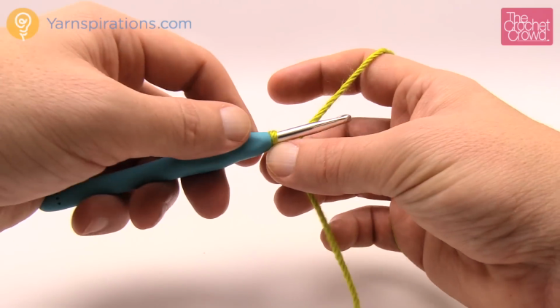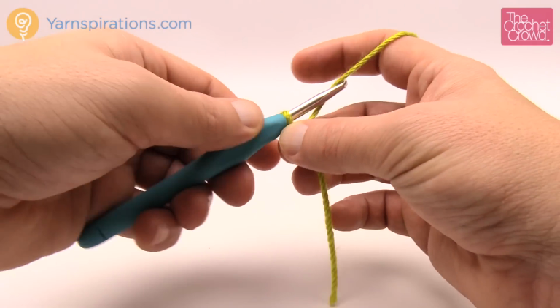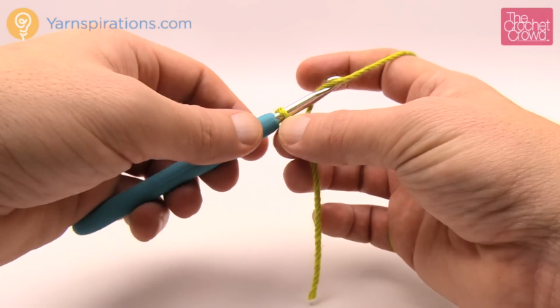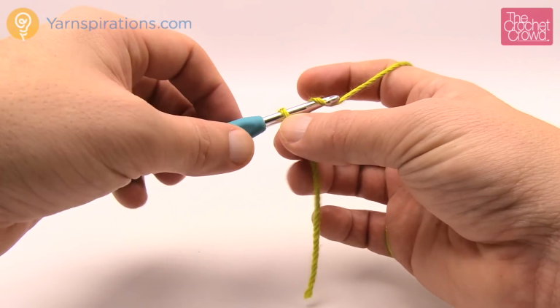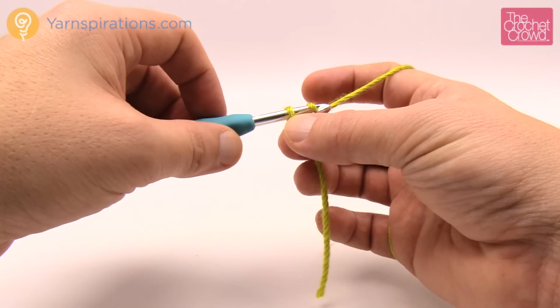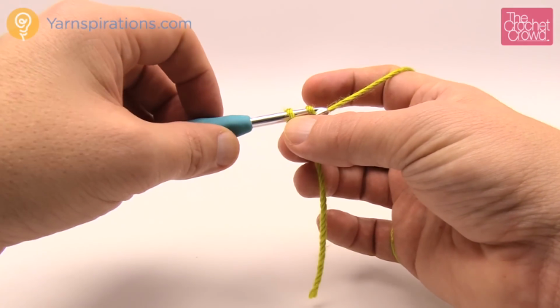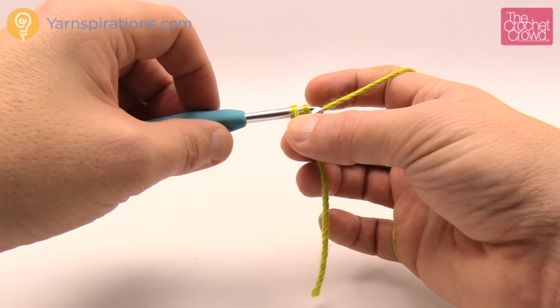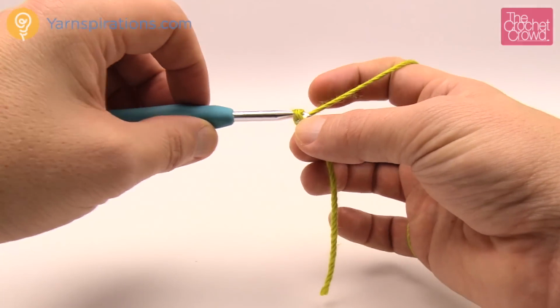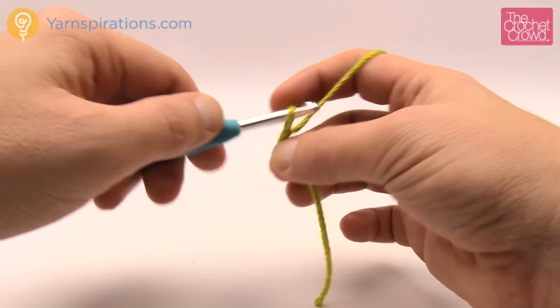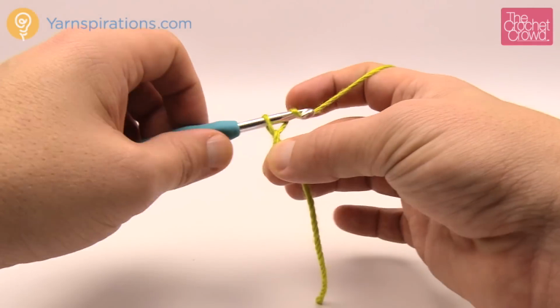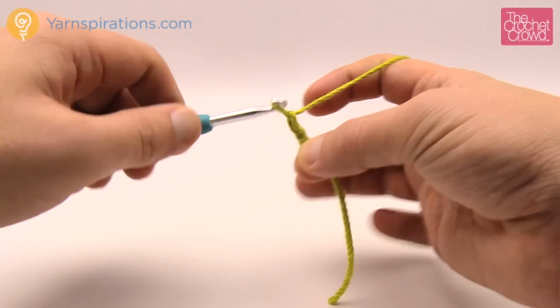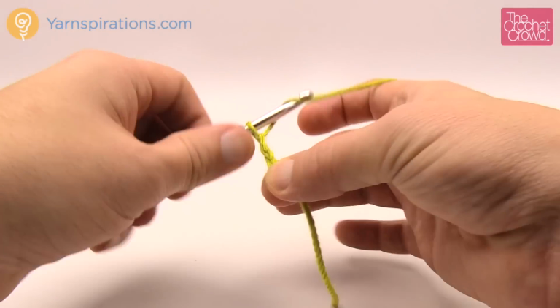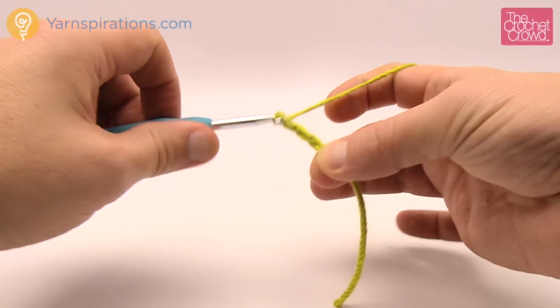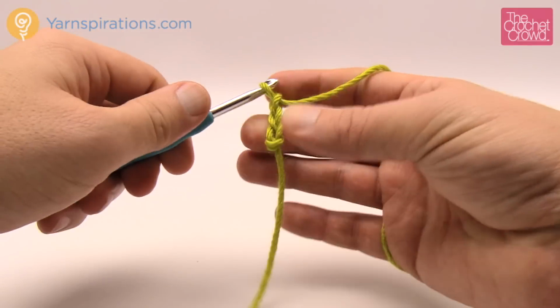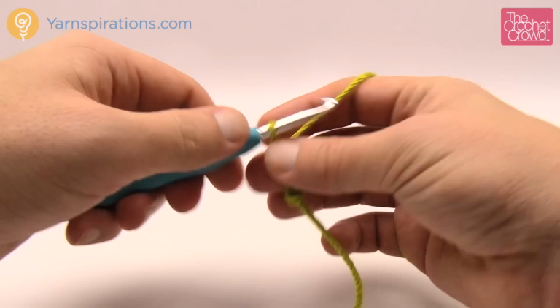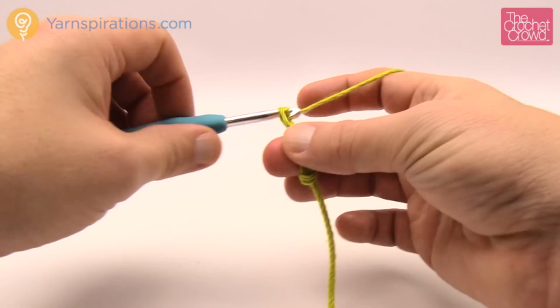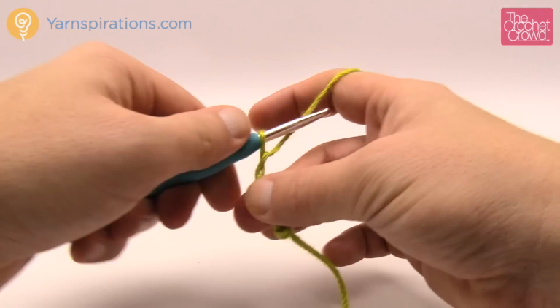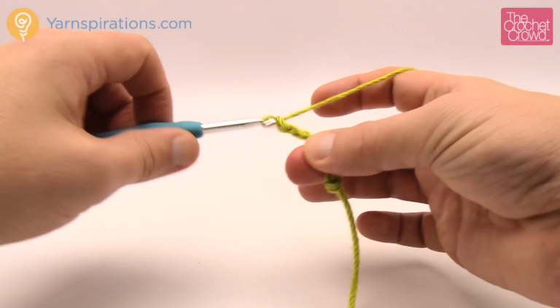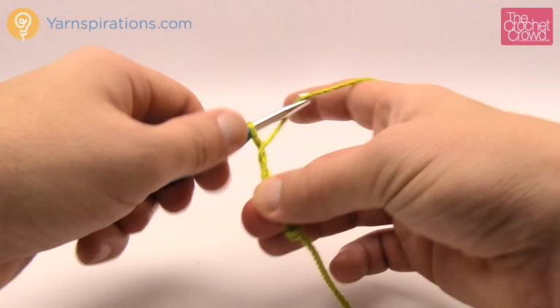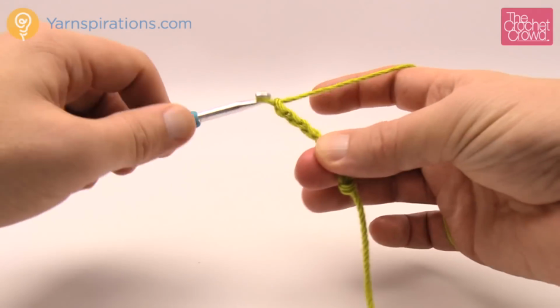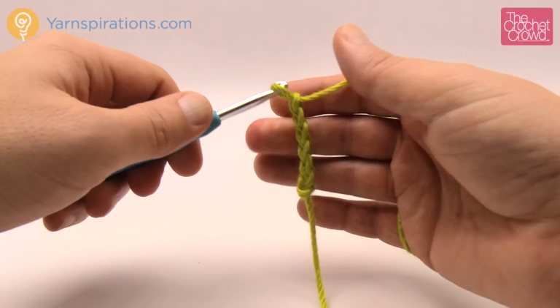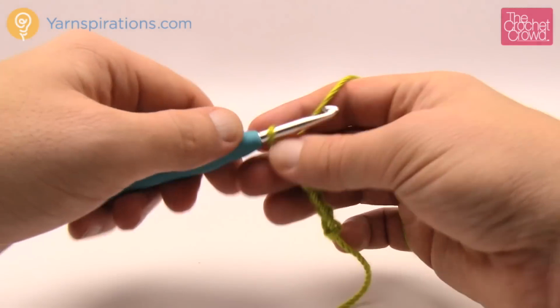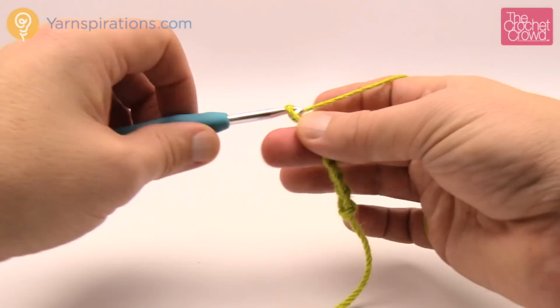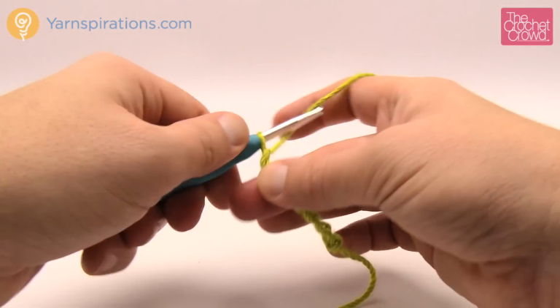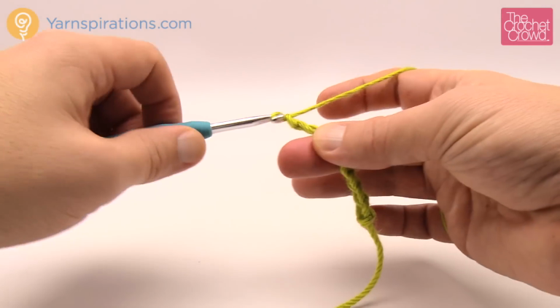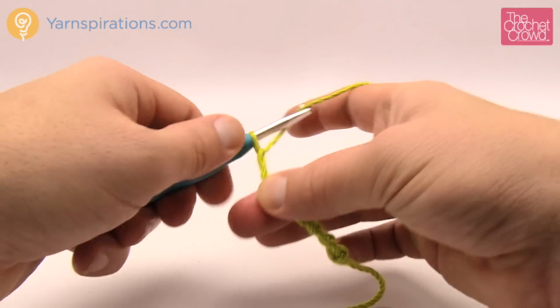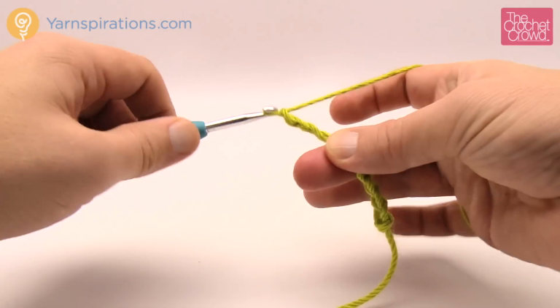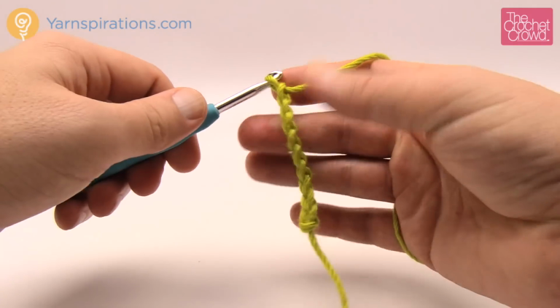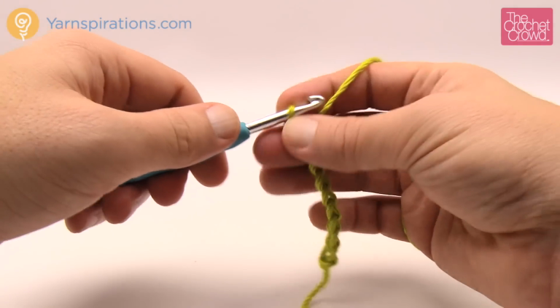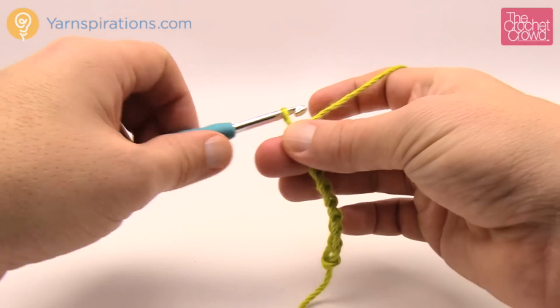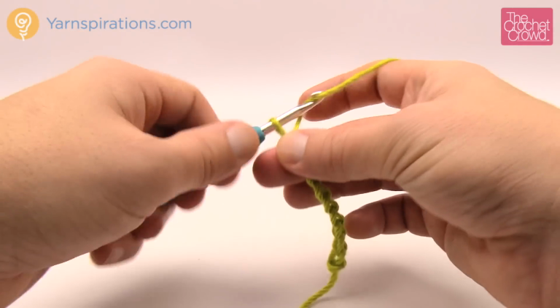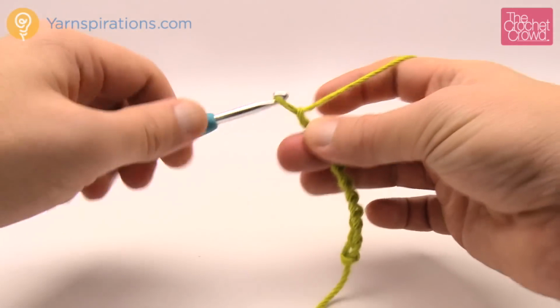As I mentioned there's 28 chains in one chevron plus 18, and that's what I'm going to do today. So I'm just going to chain 28: 1, 2, 3, 4, 5, 6, 7, 8, 9, 10...